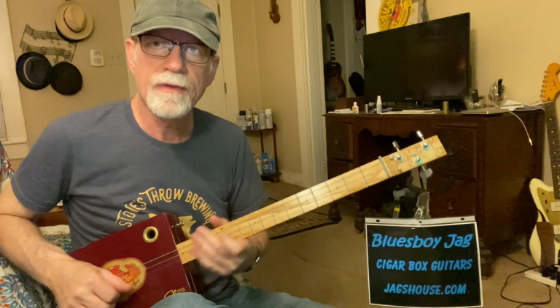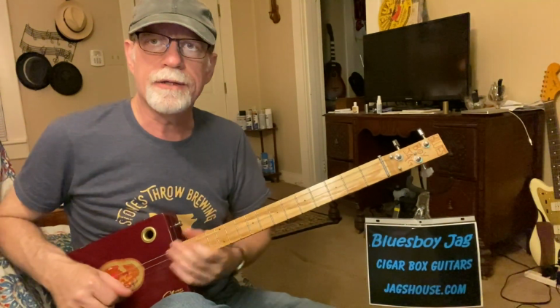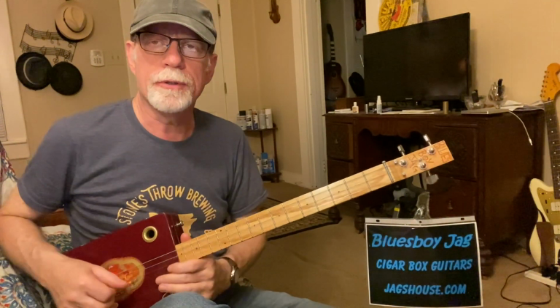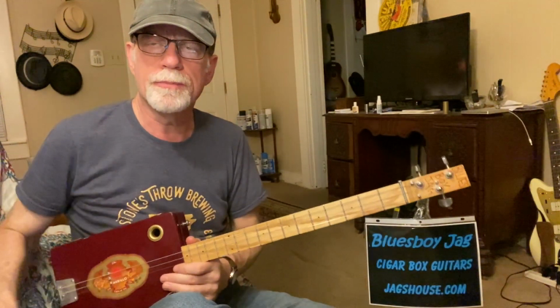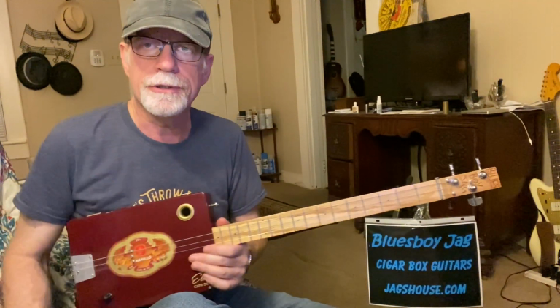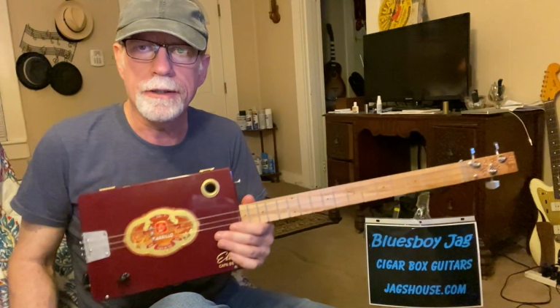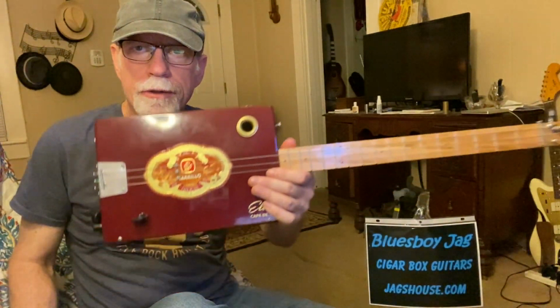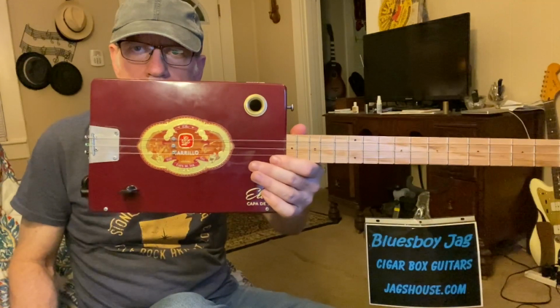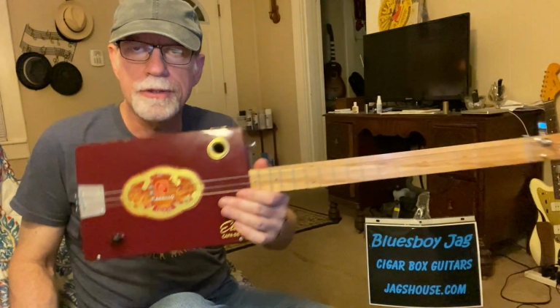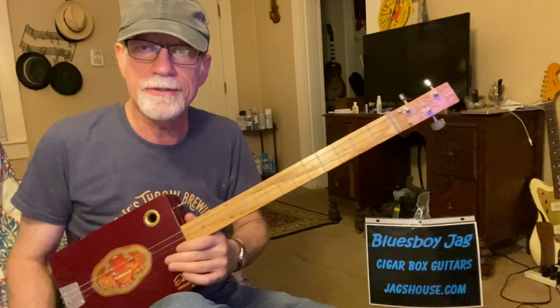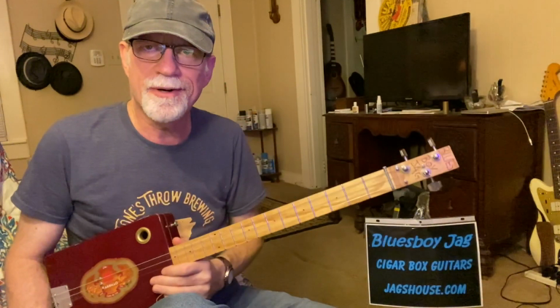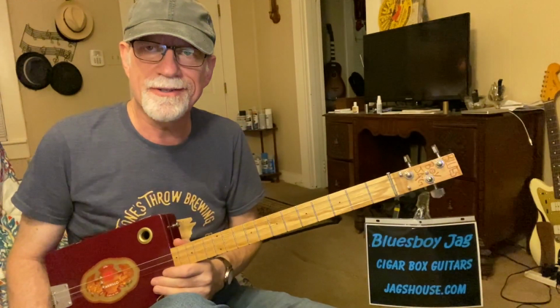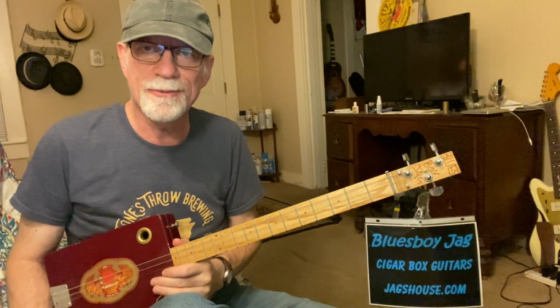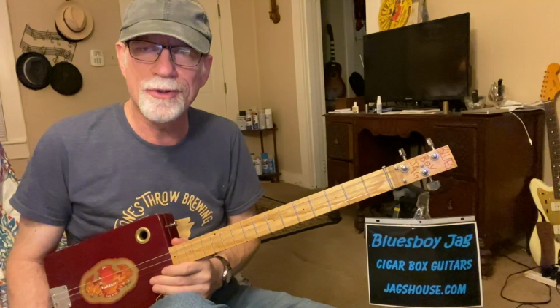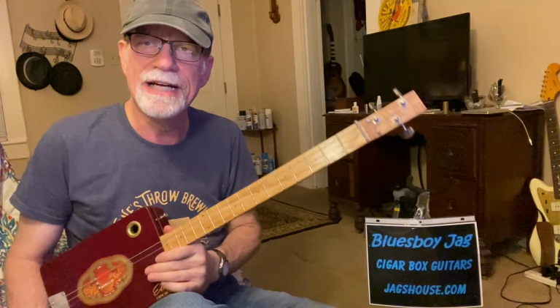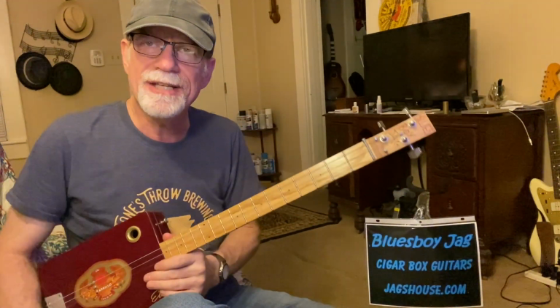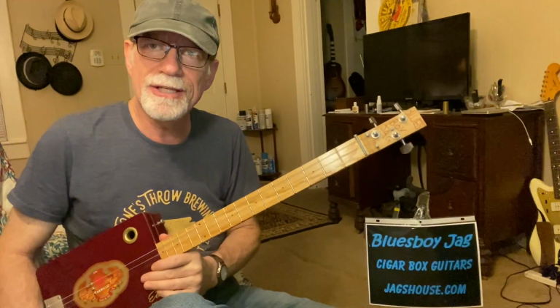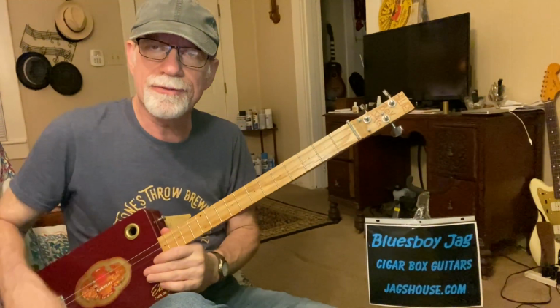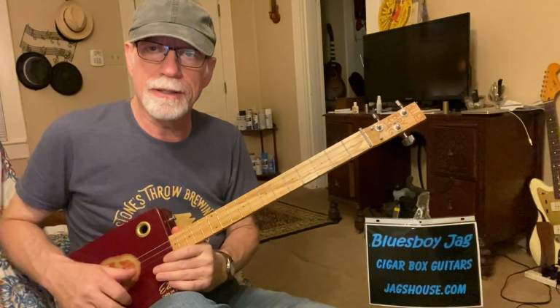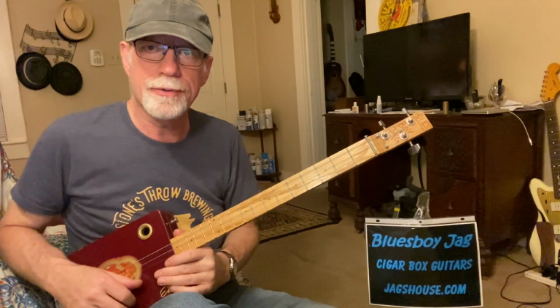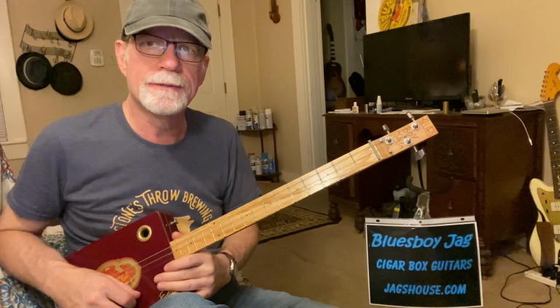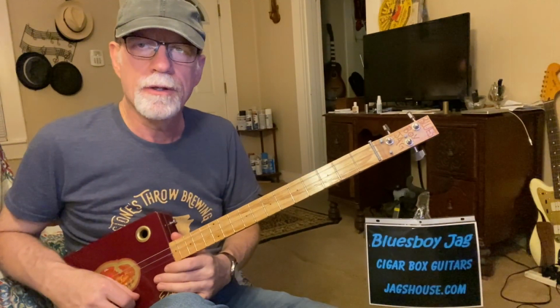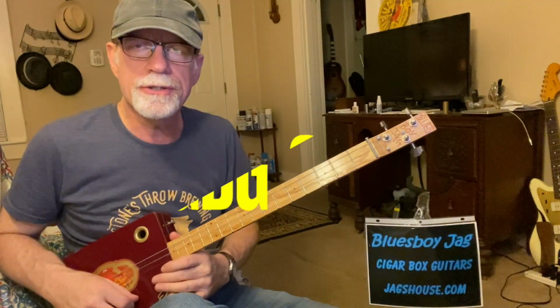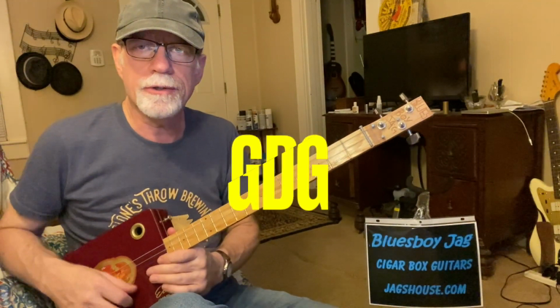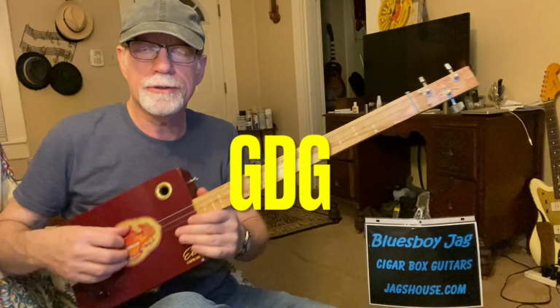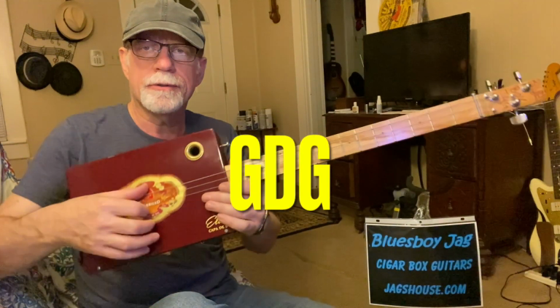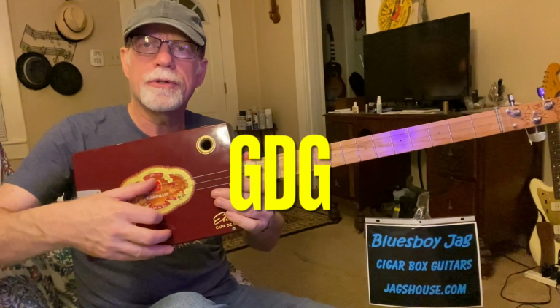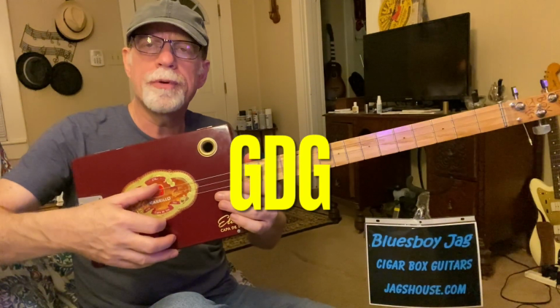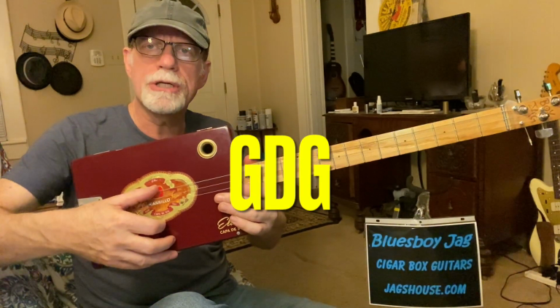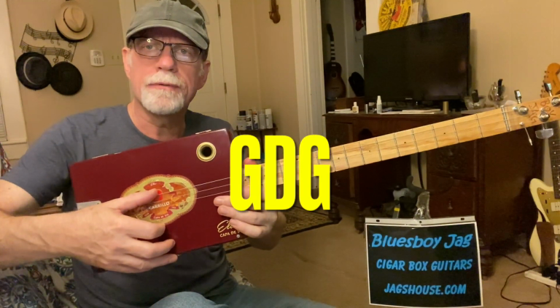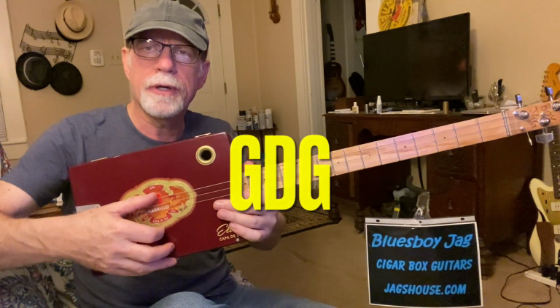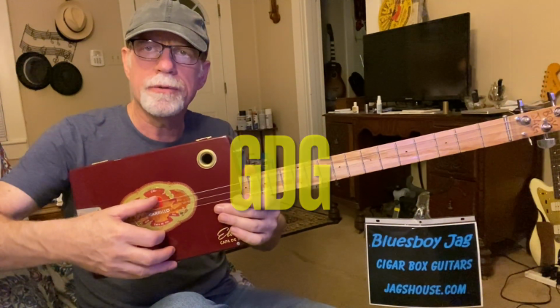Howdy, folks. Blues Boy Jag here. Yet another three-string cigar box guitar lesson. We're doing Tasty Licks for Beginners. Three-string cigar box guitar tuned to open G — a very common tuning.